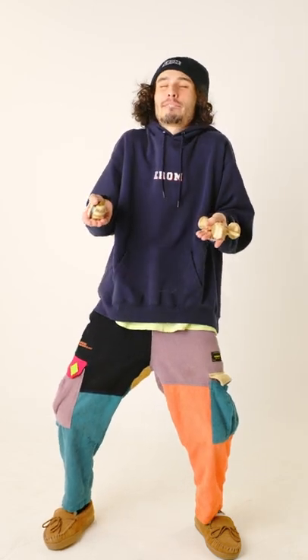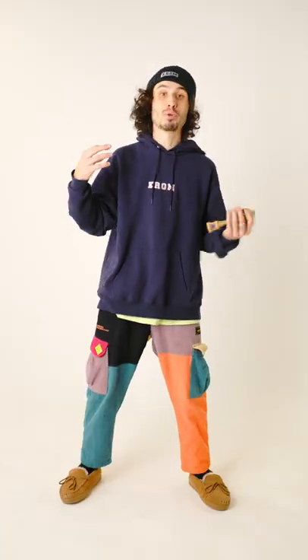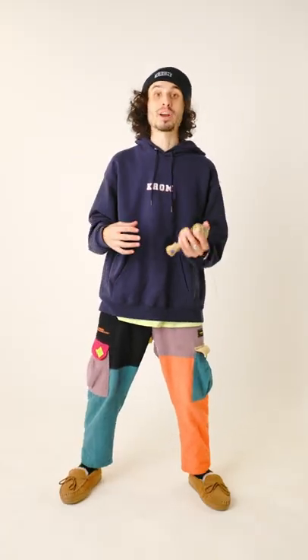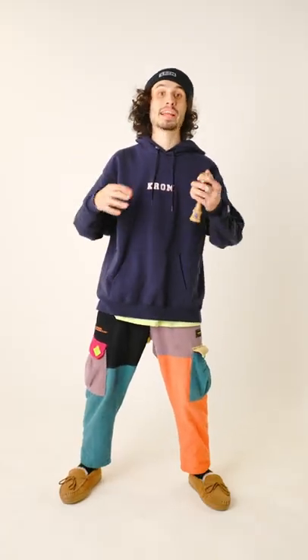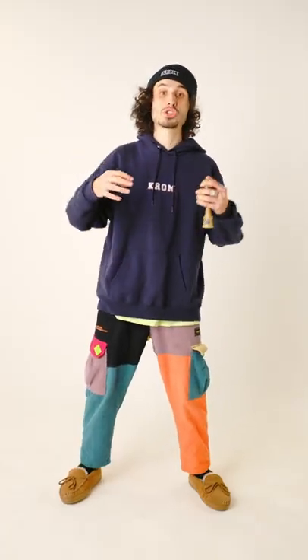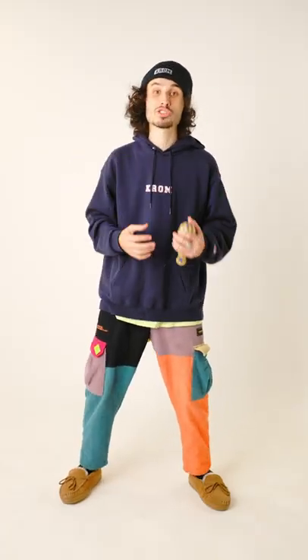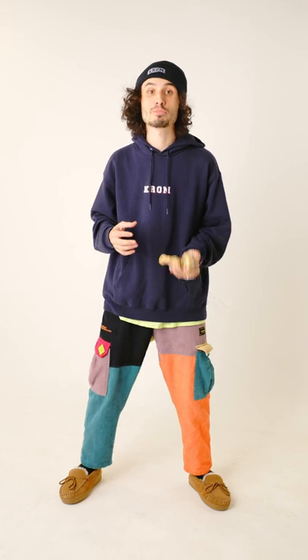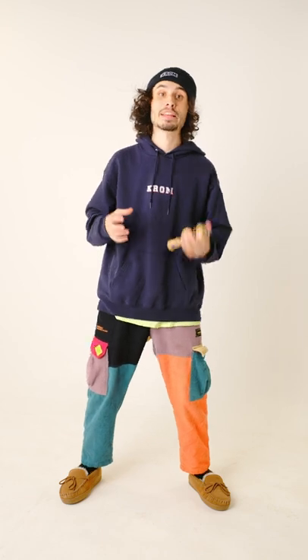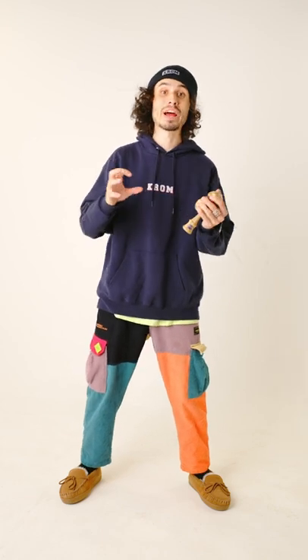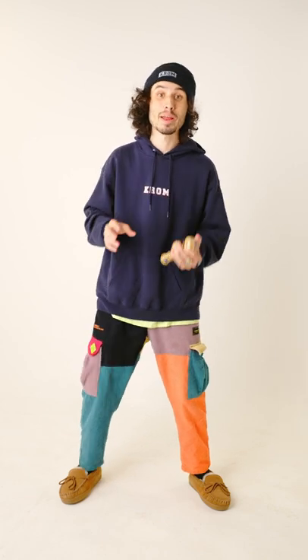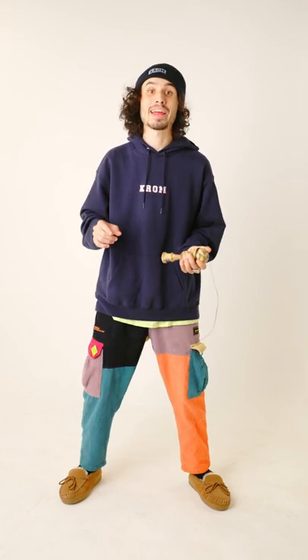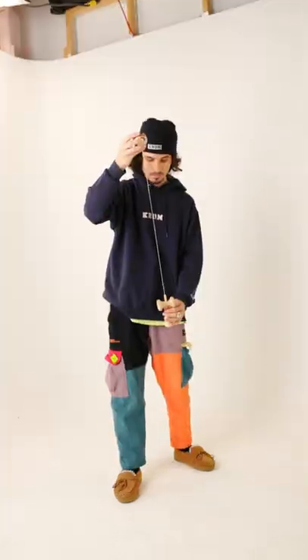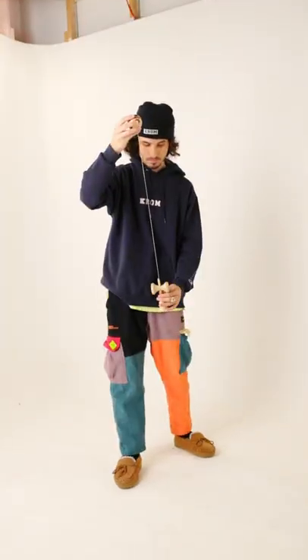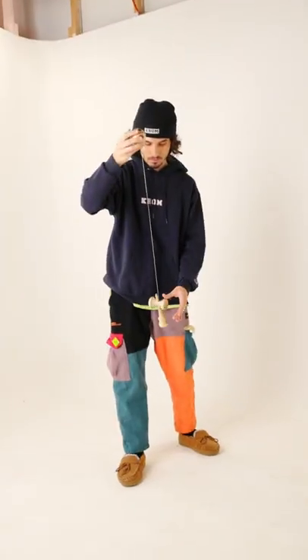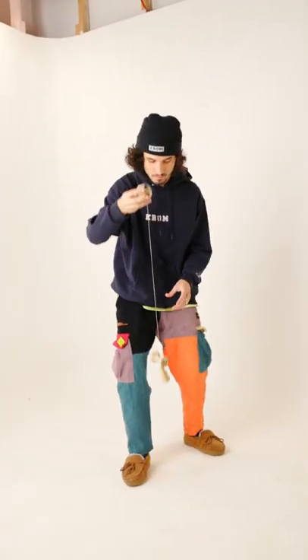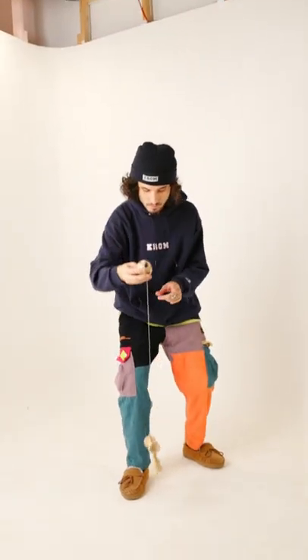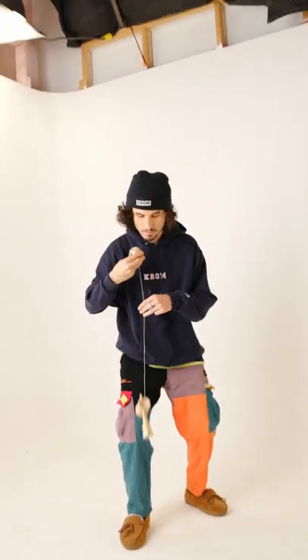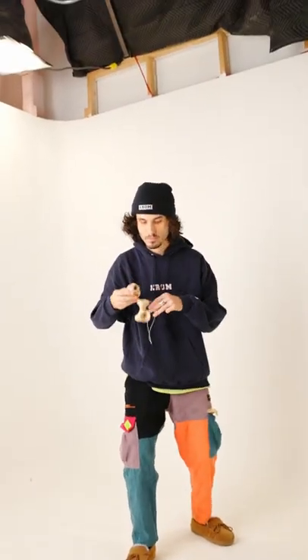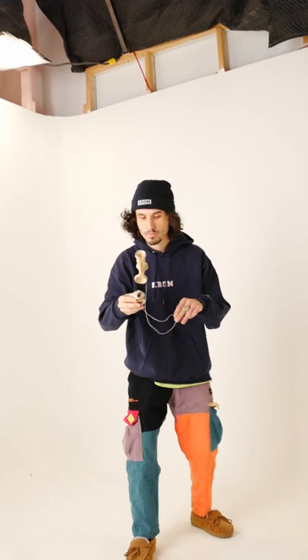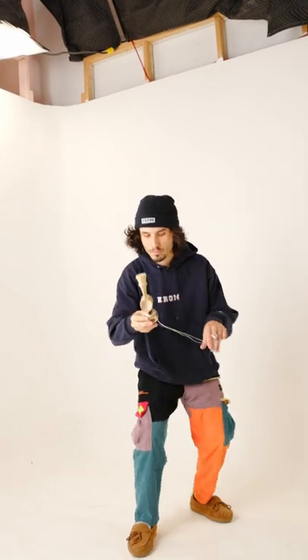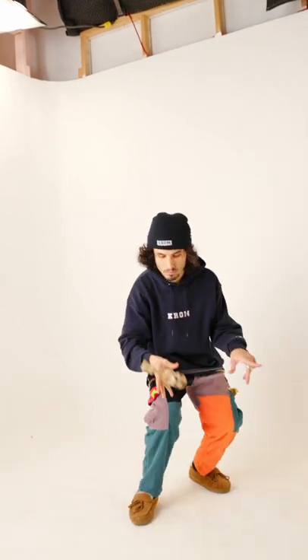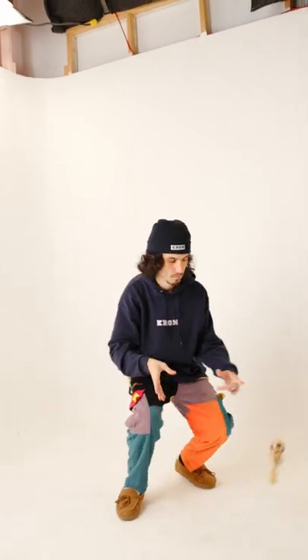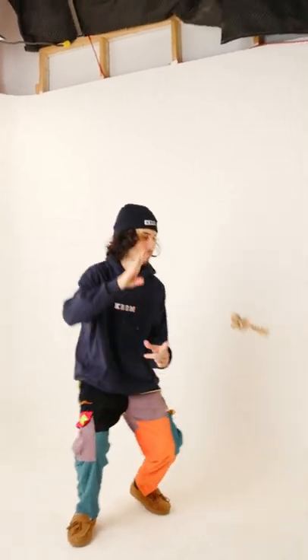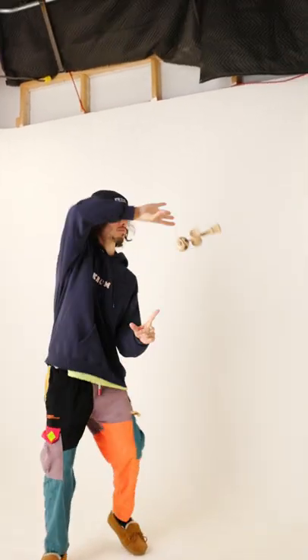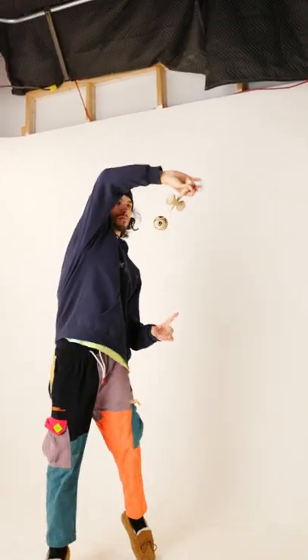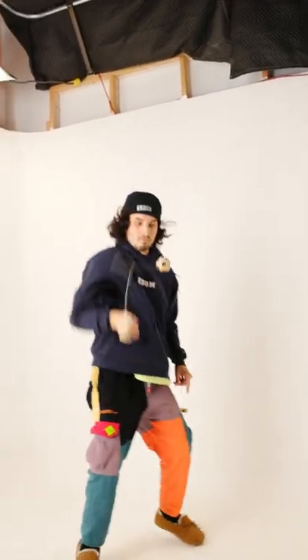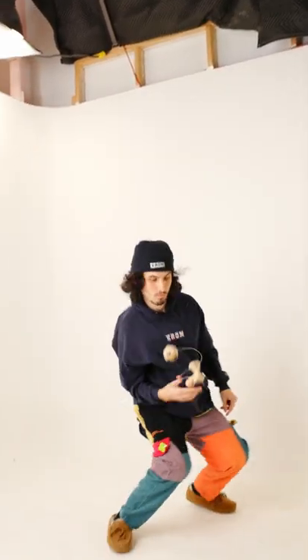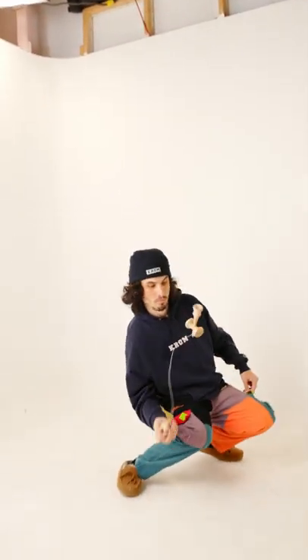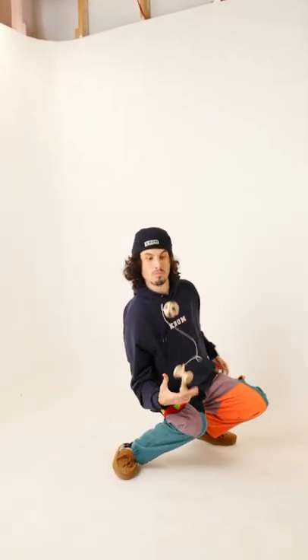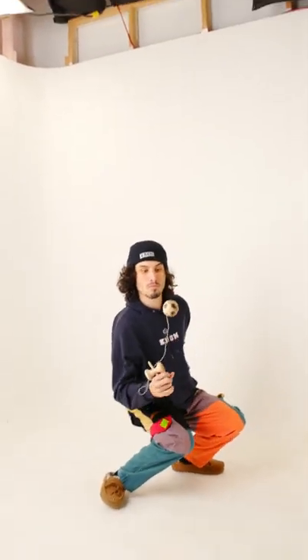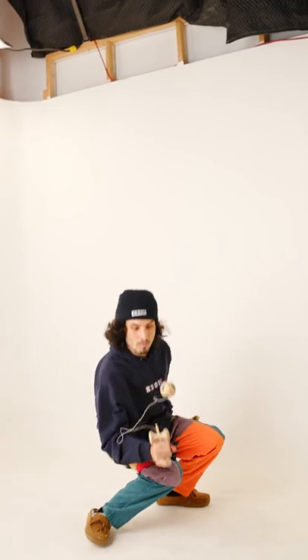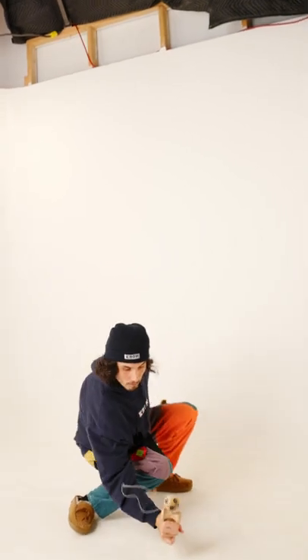The most important part to landing this trick is going to be getting the right grip and the right timing on the ken when it is at the peak of its height. So you're going to turn penguin, let it slap in, pull out, and quickly get a juggle spike.